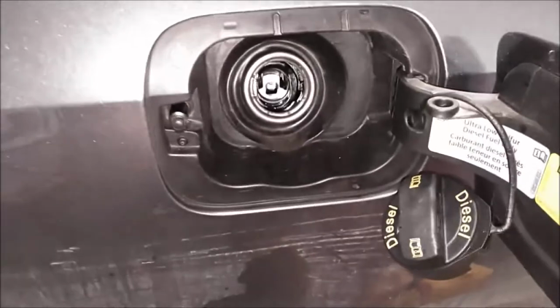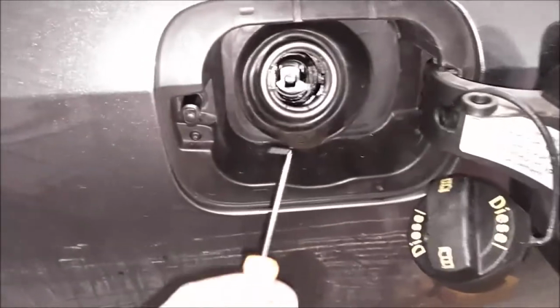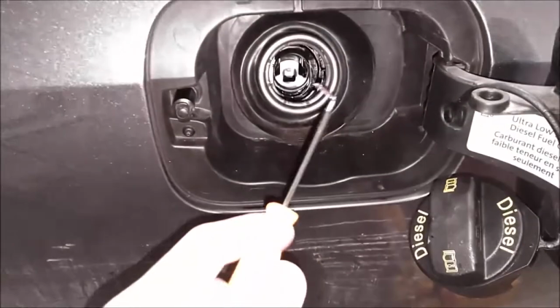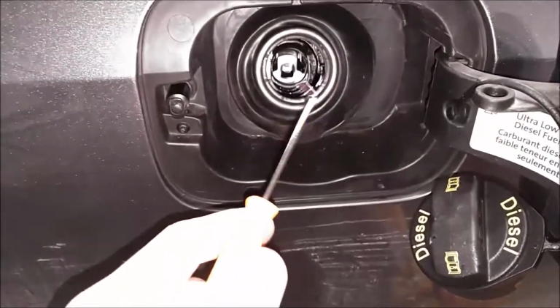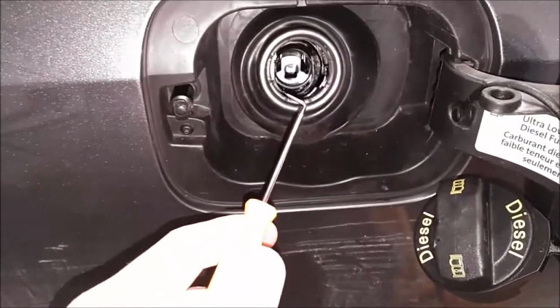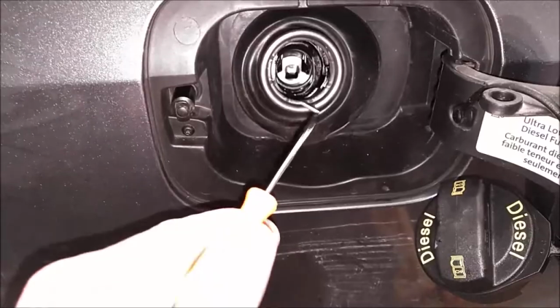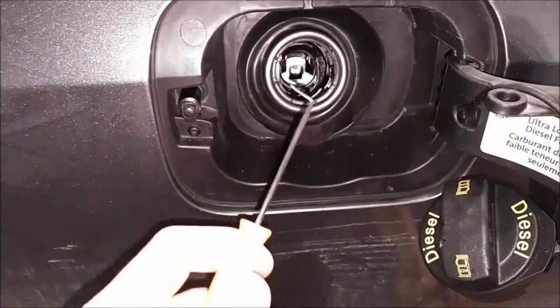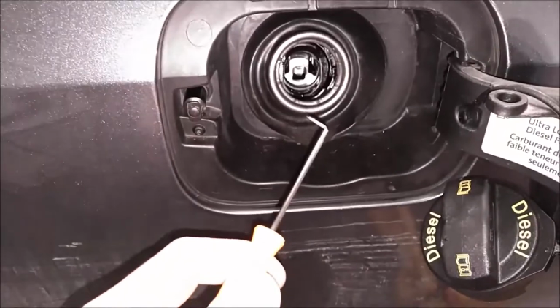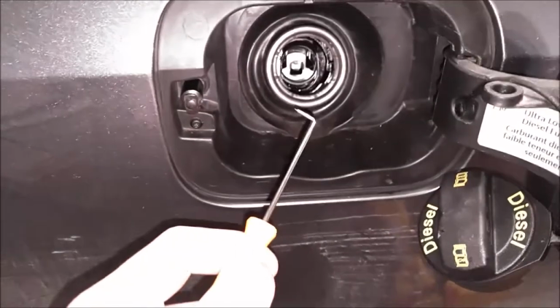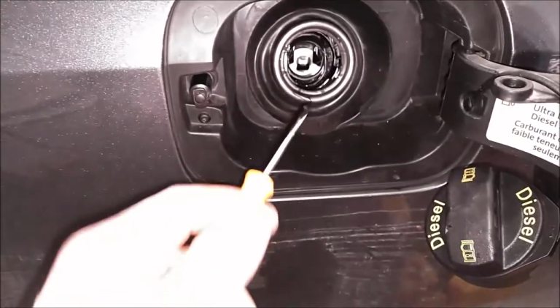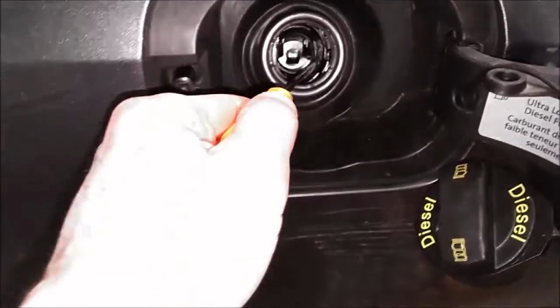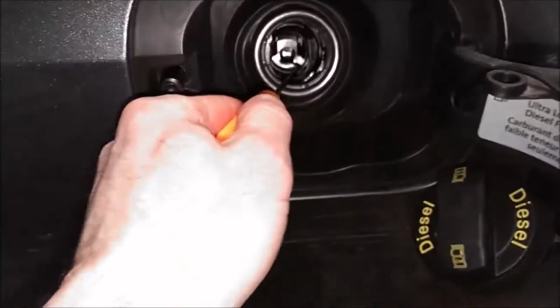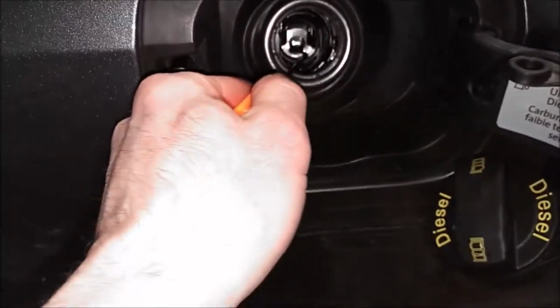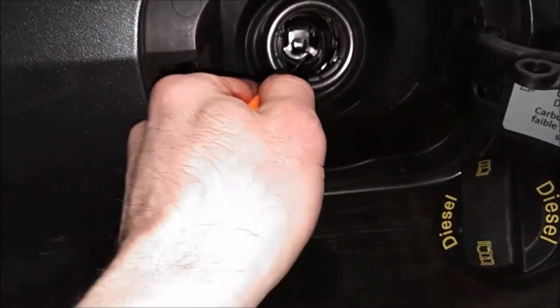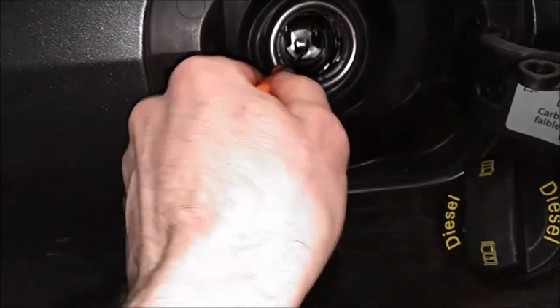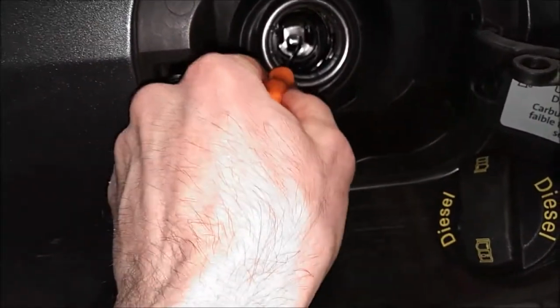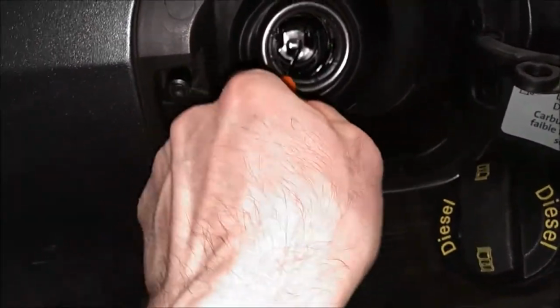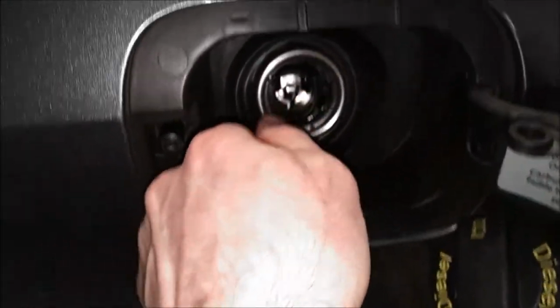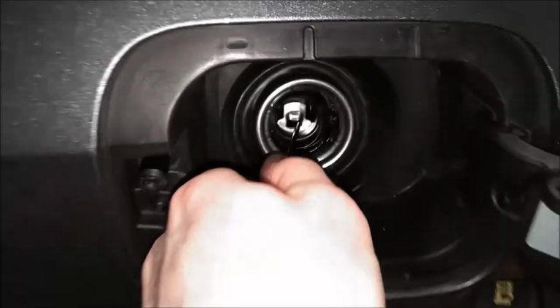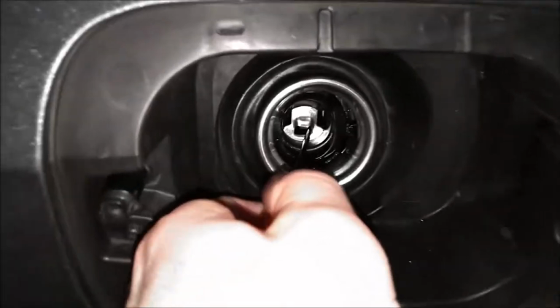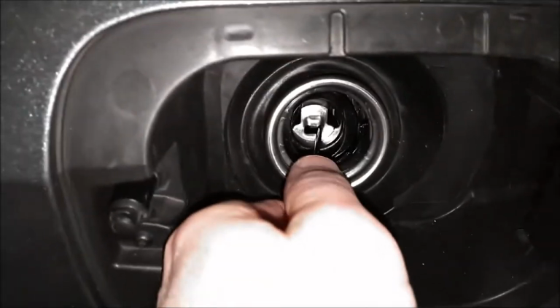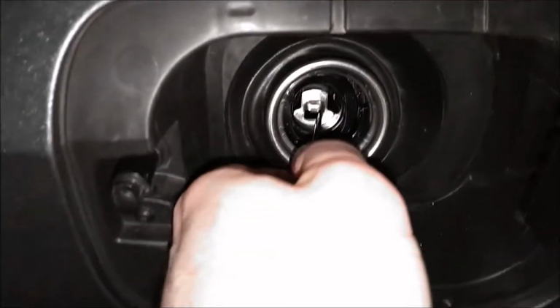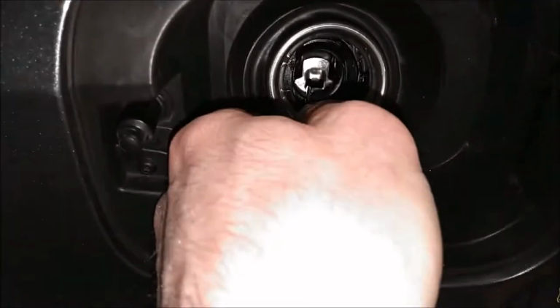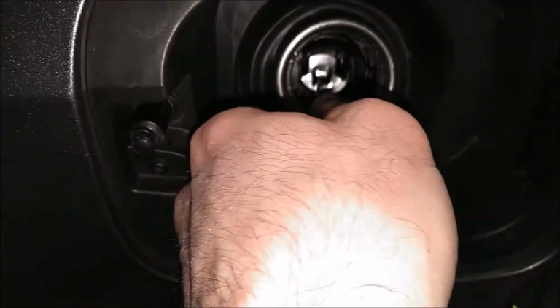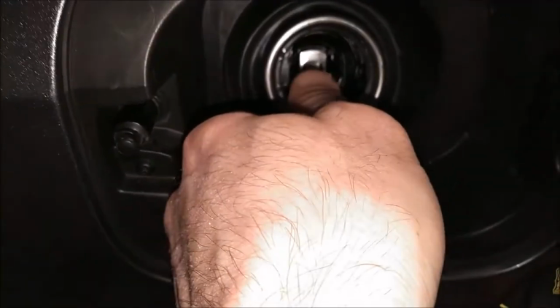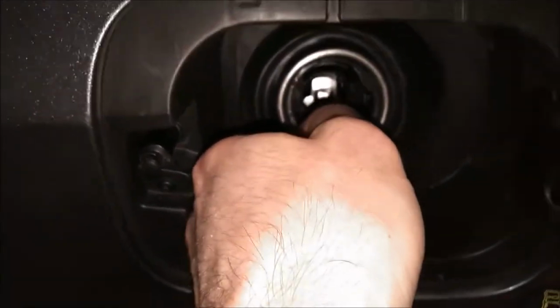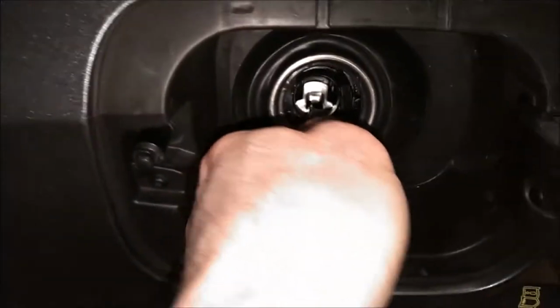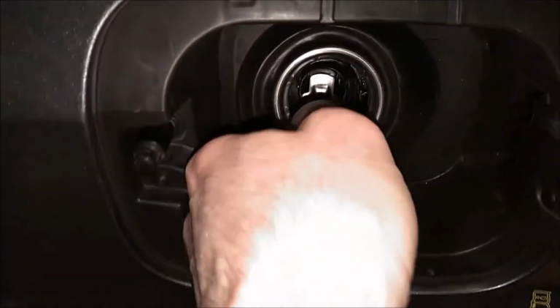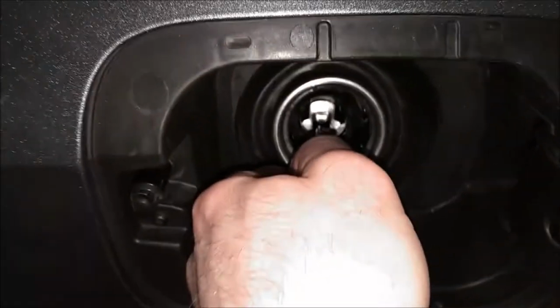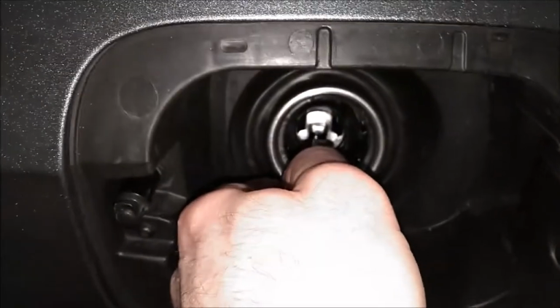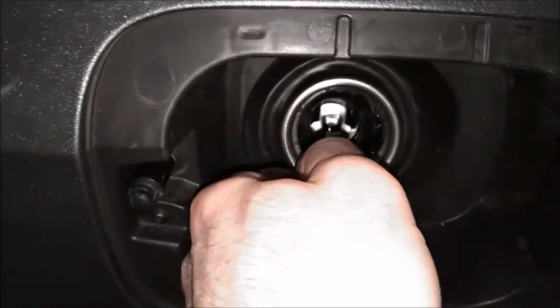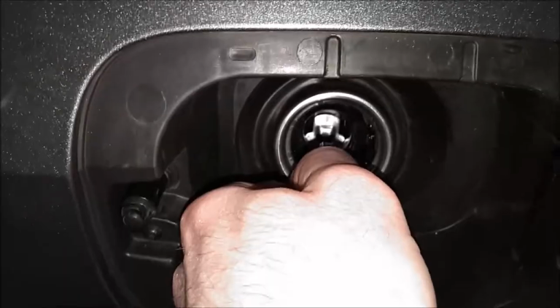You want to get a pick of some sort, something that you can use as a hook and insert it into the bottom slot here, and then you're going to pull it straight out towards you. You do have to apply some force here.